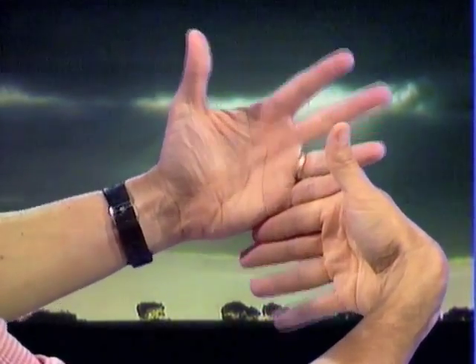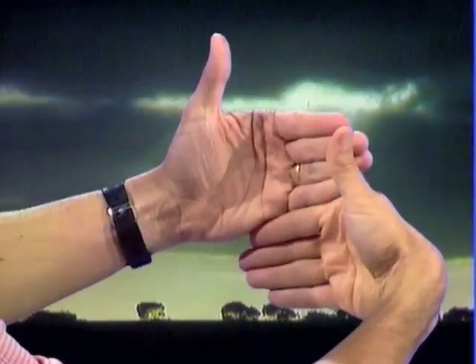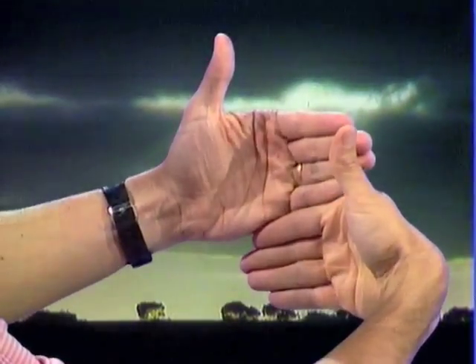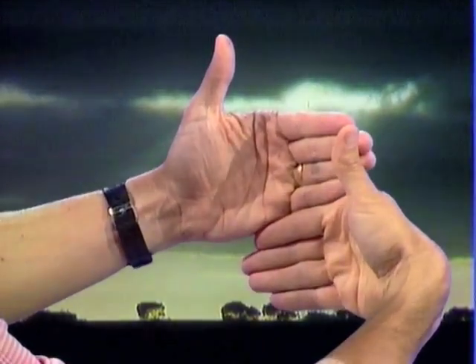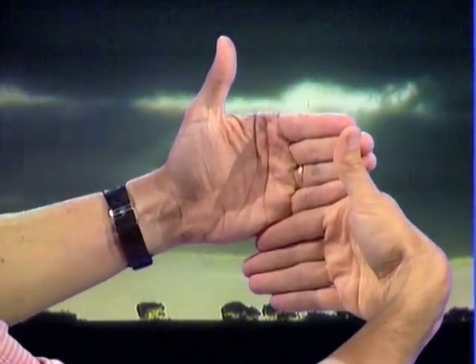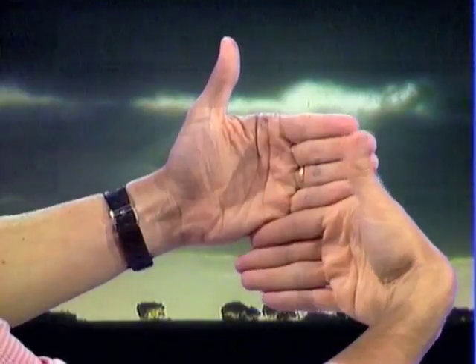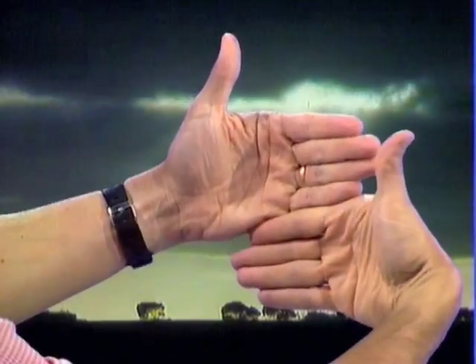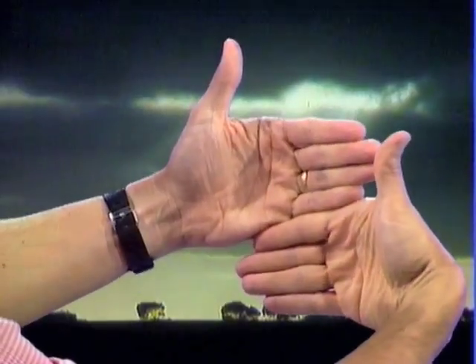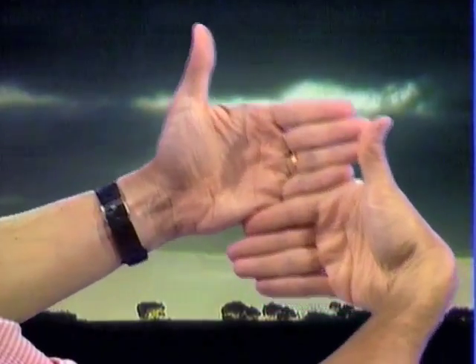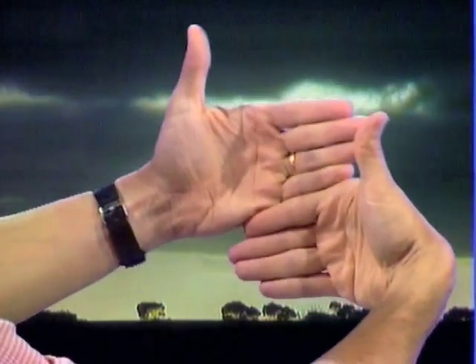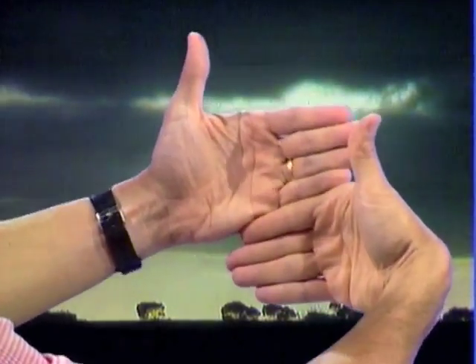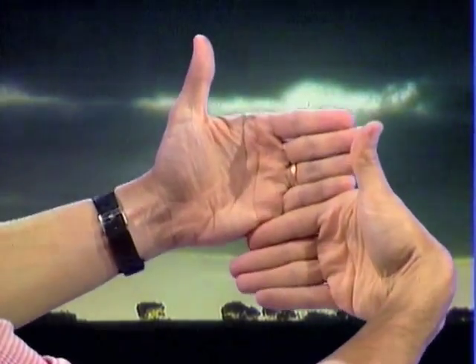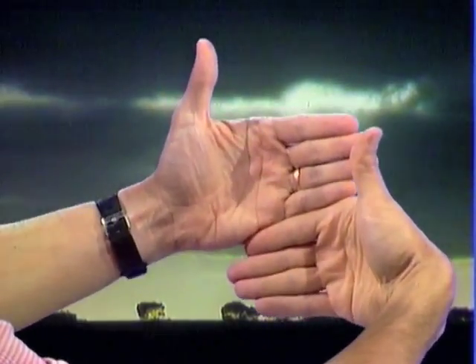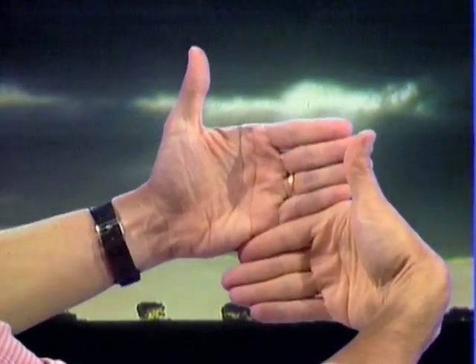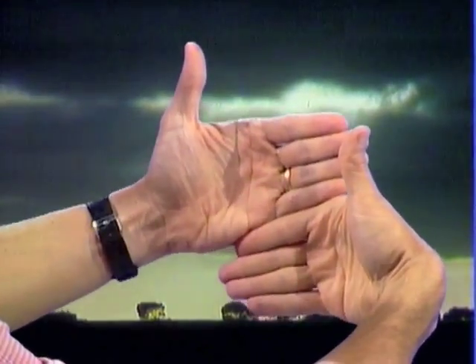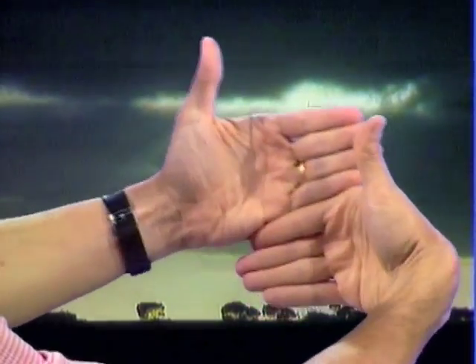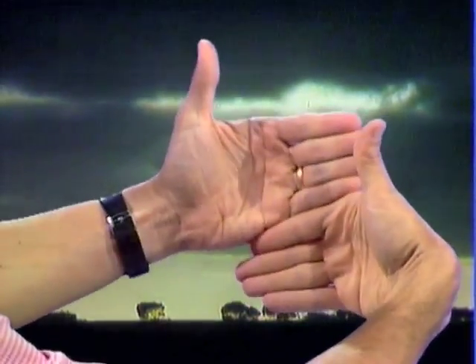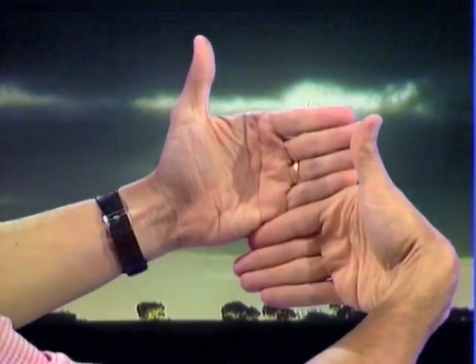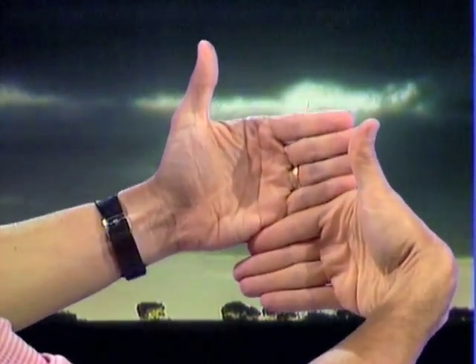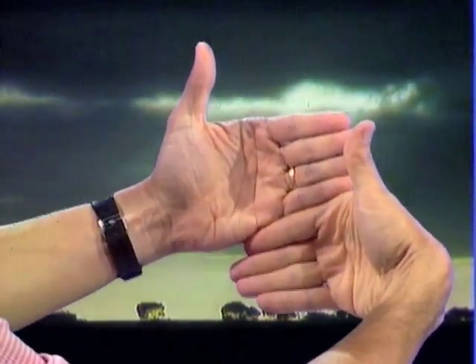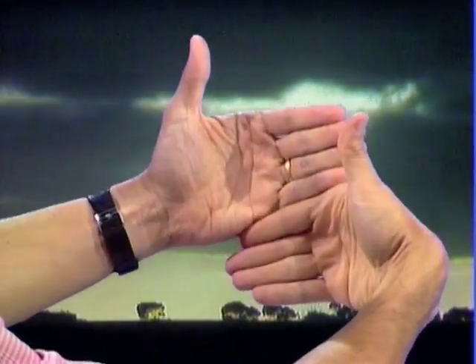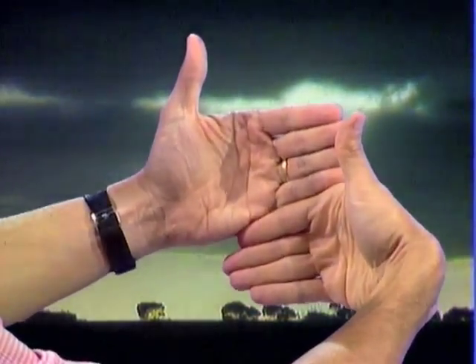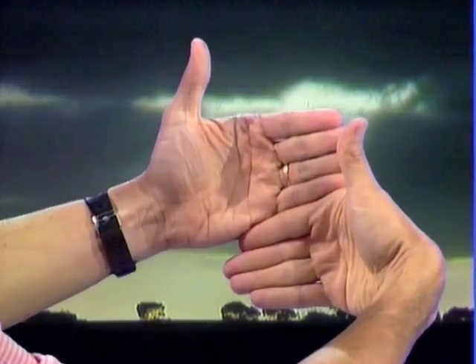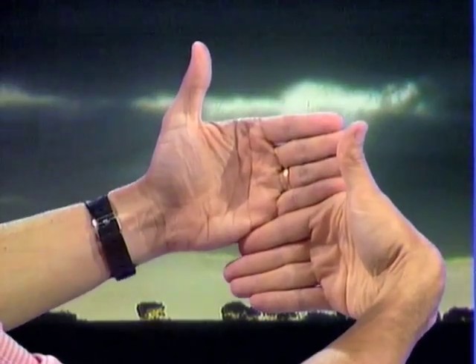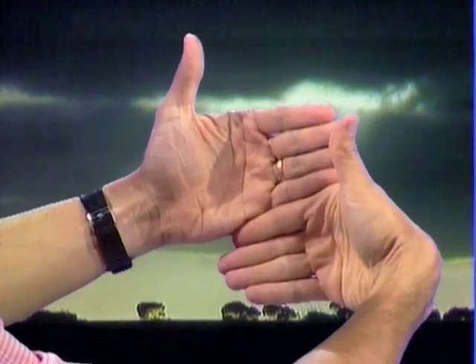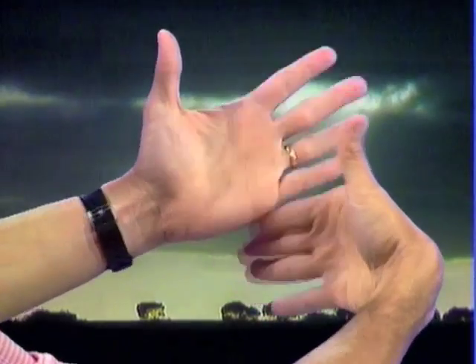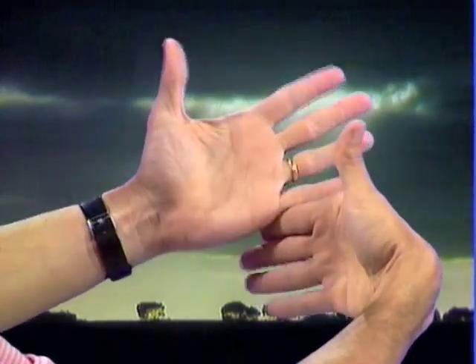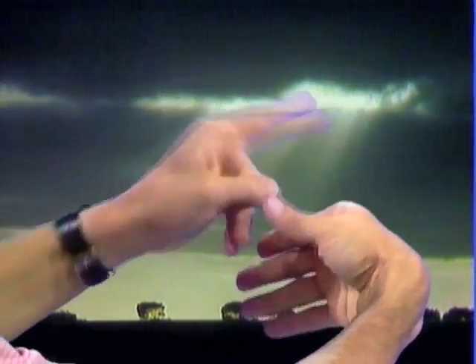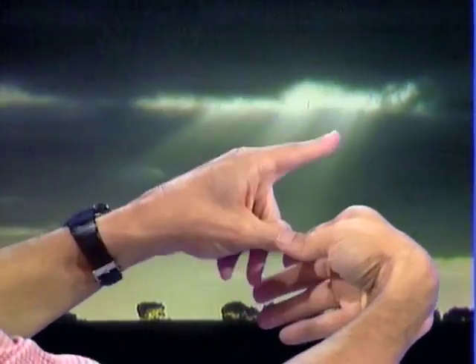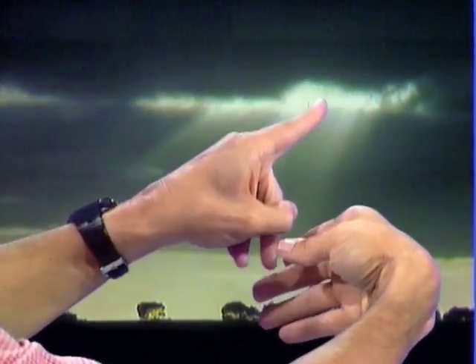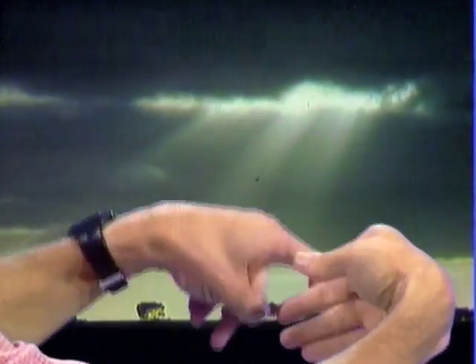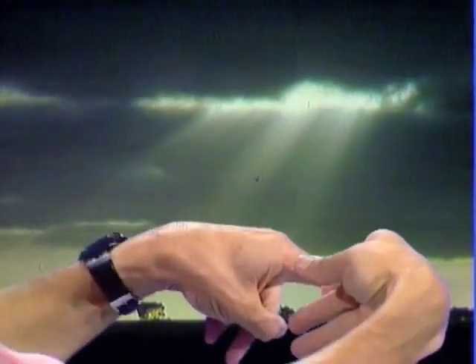And then count the fingers: 1, 2, 3, 4, 5, 6, 7, 8 — and for every finger you count 15 minutes. So that's 8 fifteens, which is 2 hours — 2 hours until sunset.